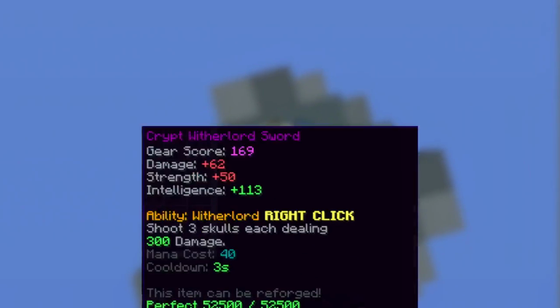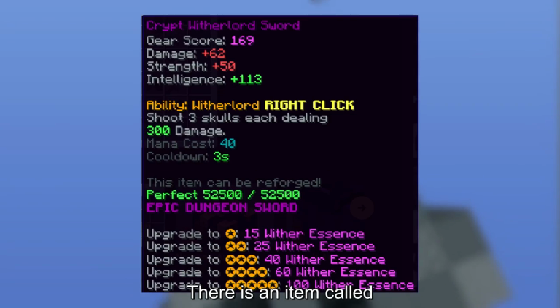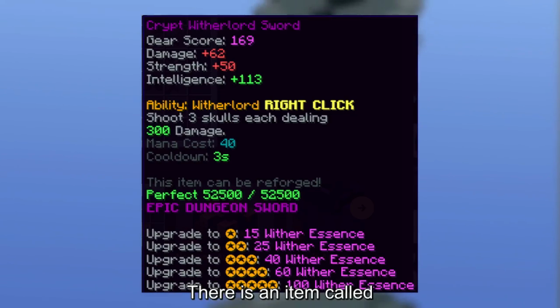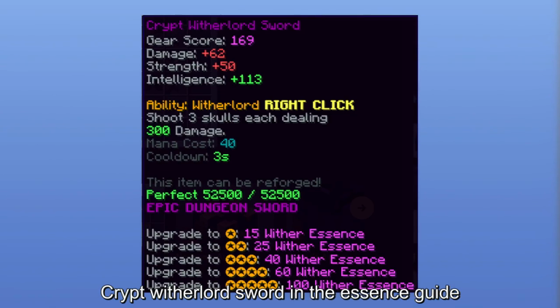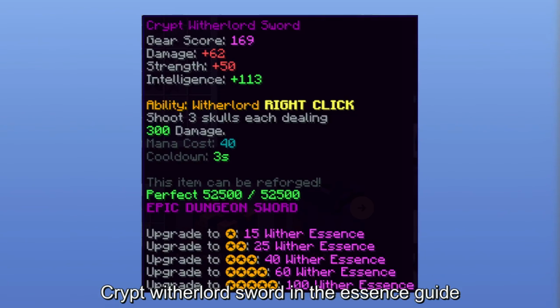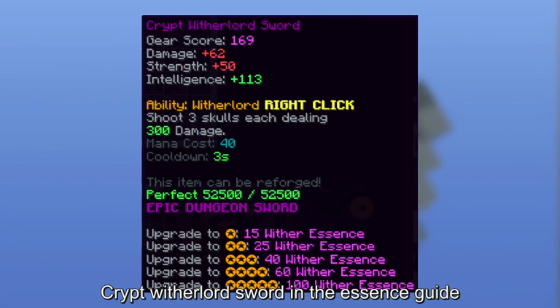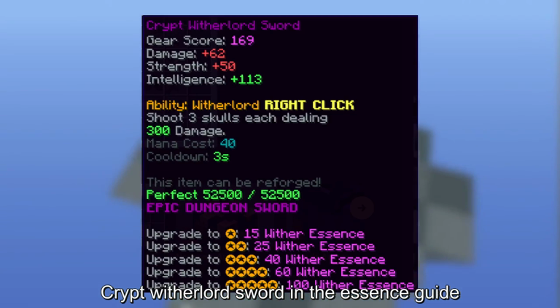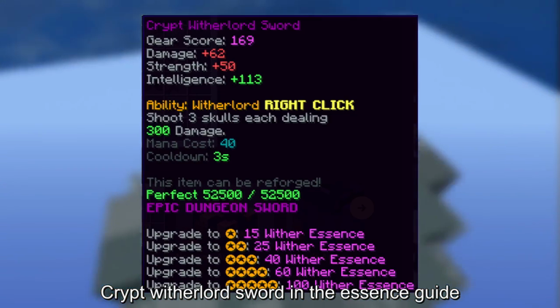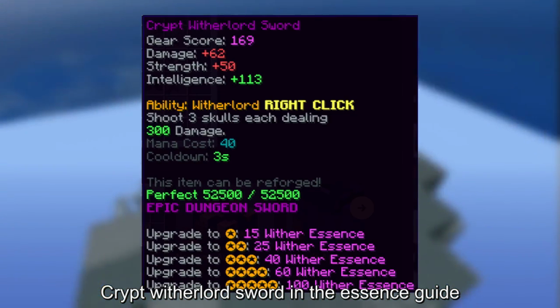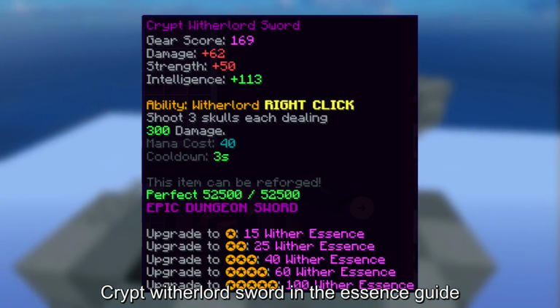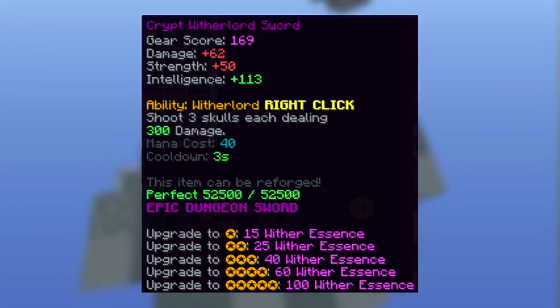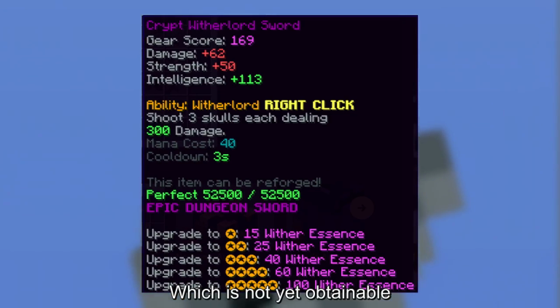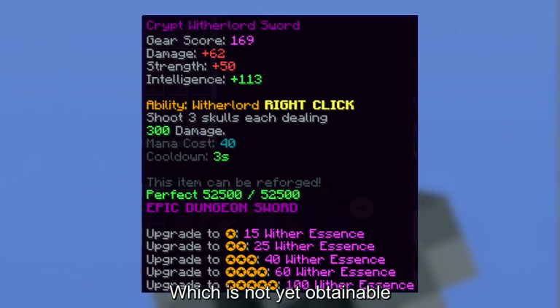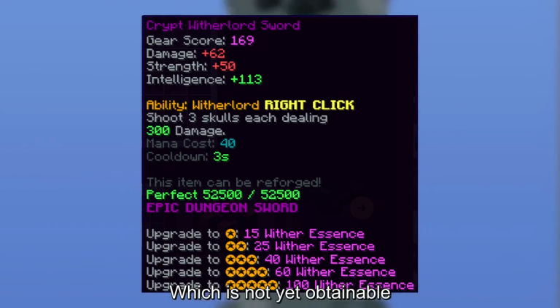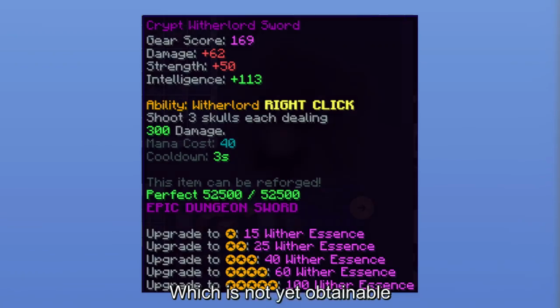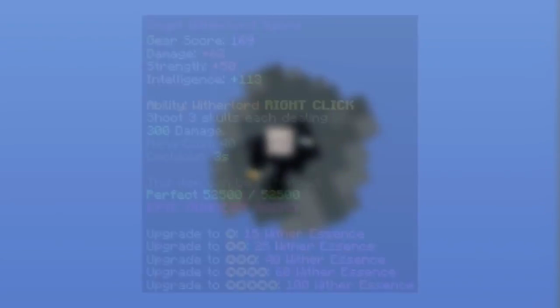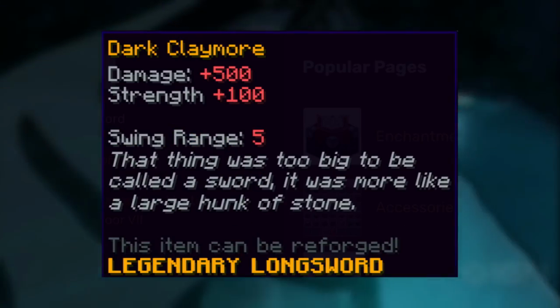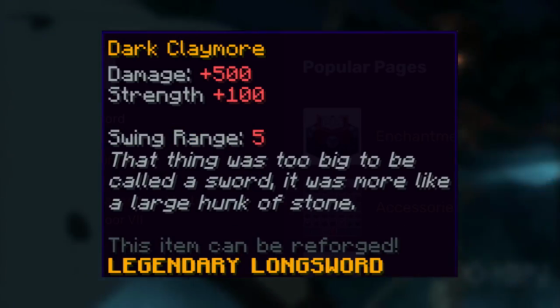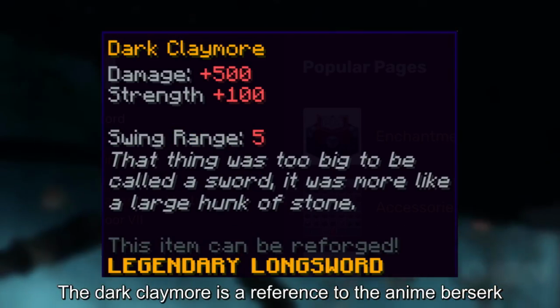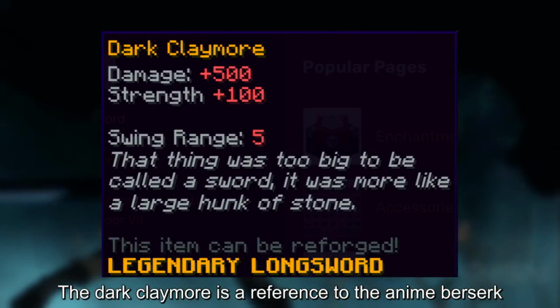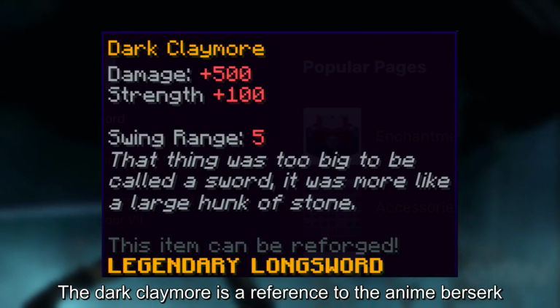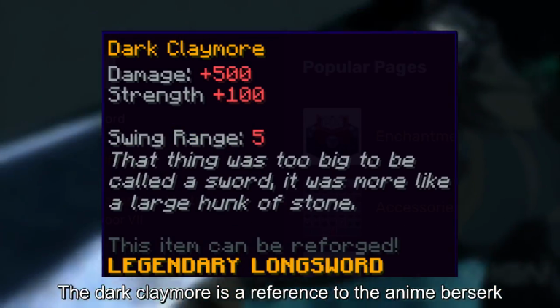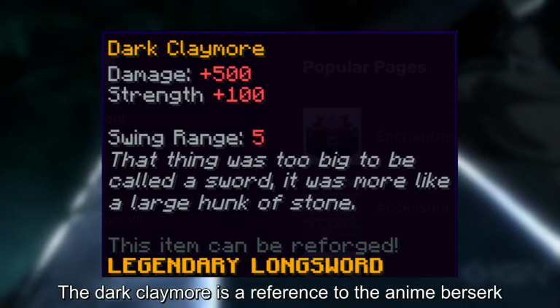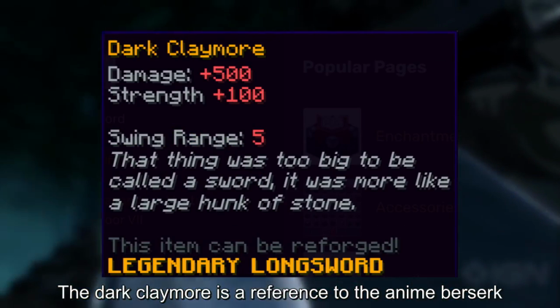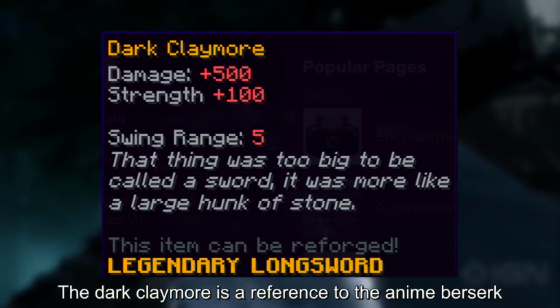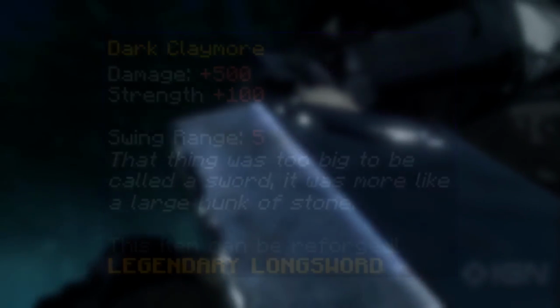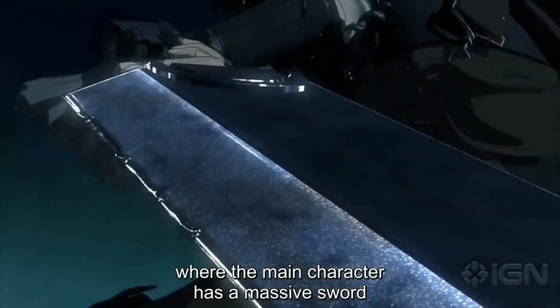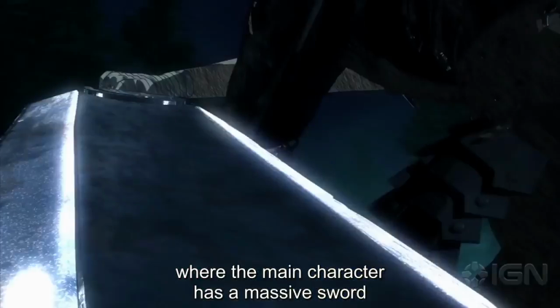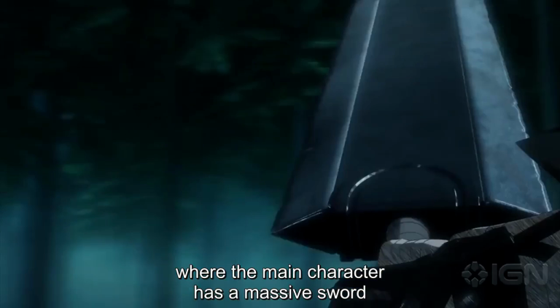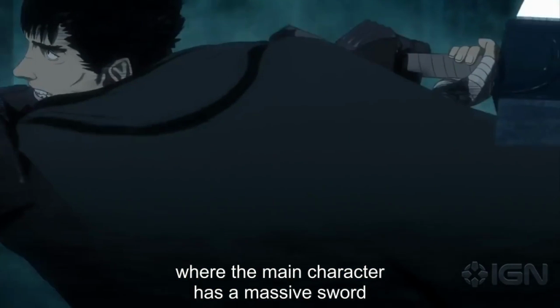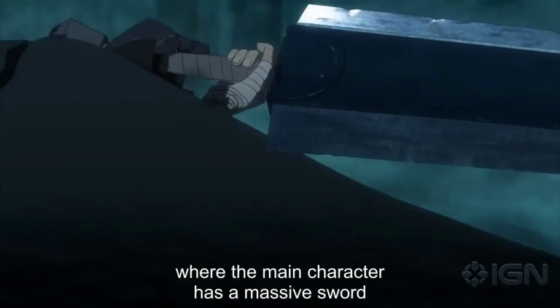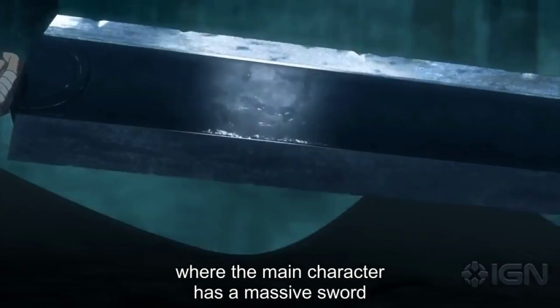There is an item called the Triple Witherlord Sword in the essence guide, which is not yet obtainable. The Dark Claymore is a reference to the anime Berserk, where the main character has a massive sword.